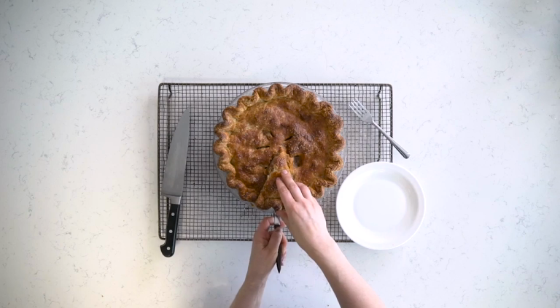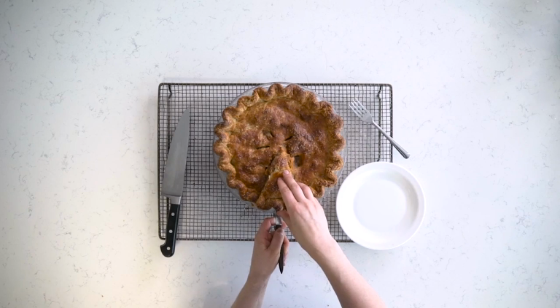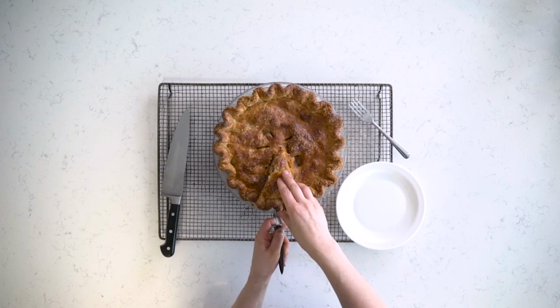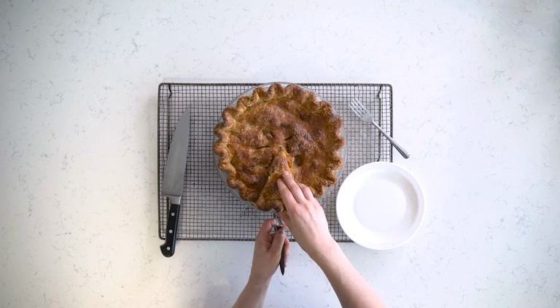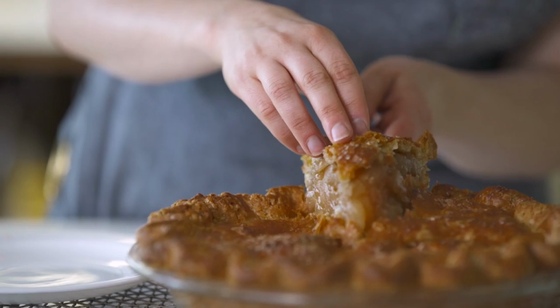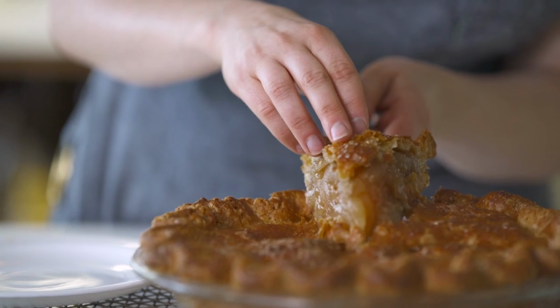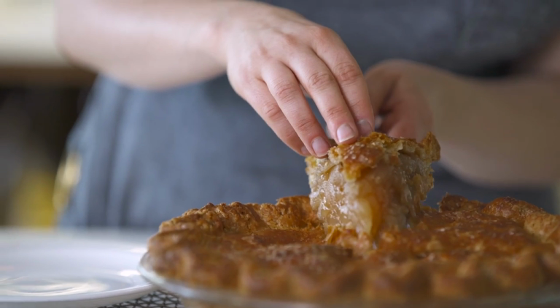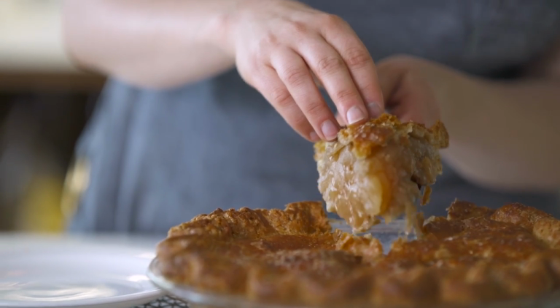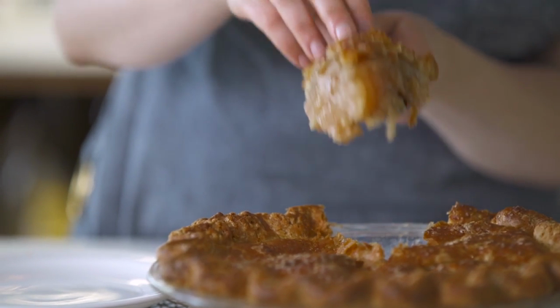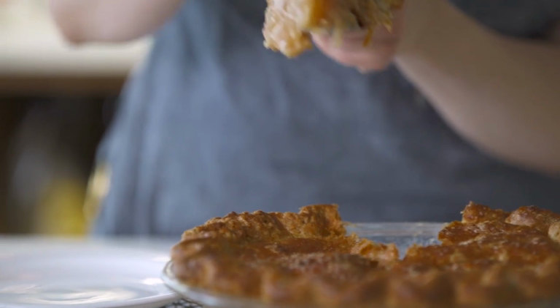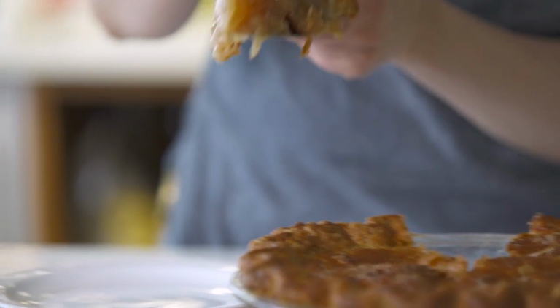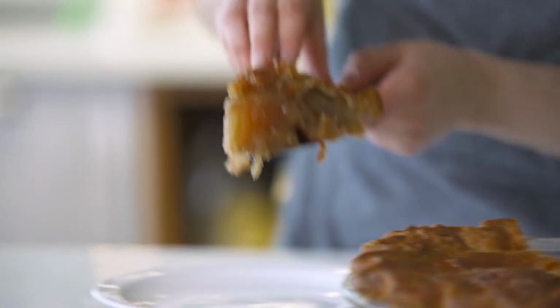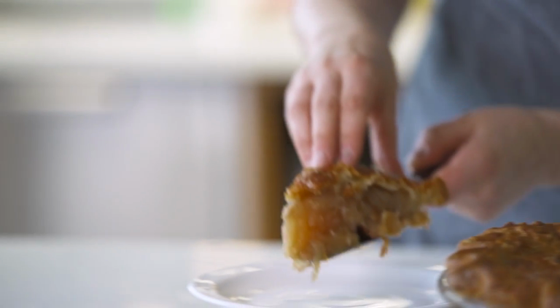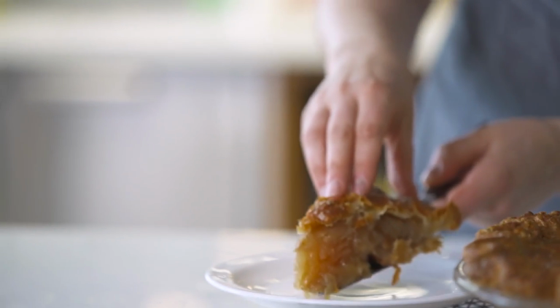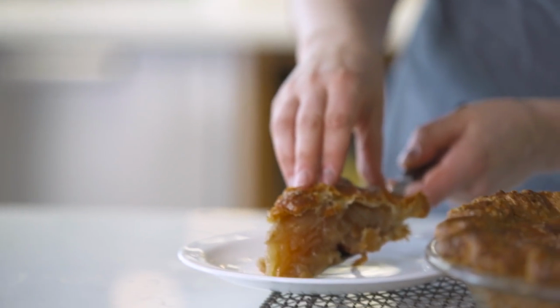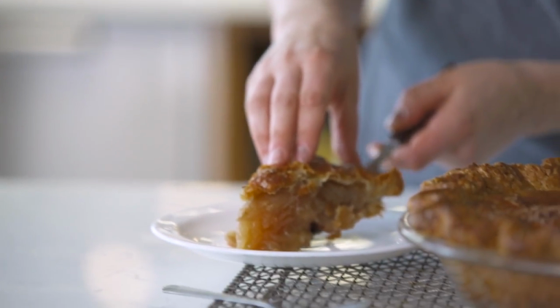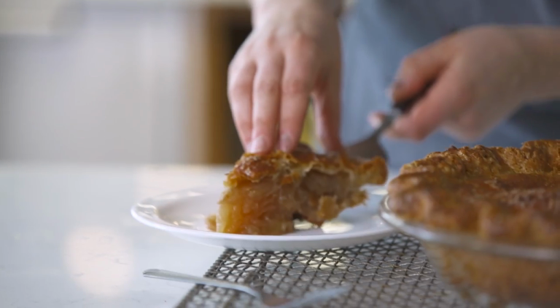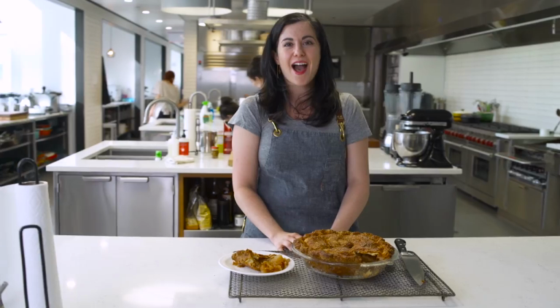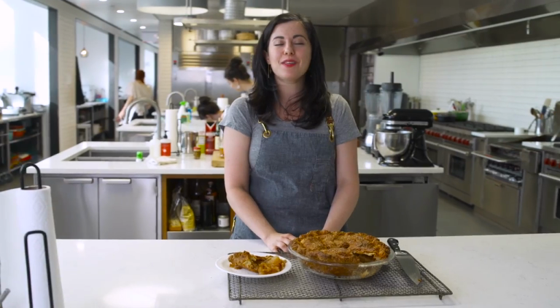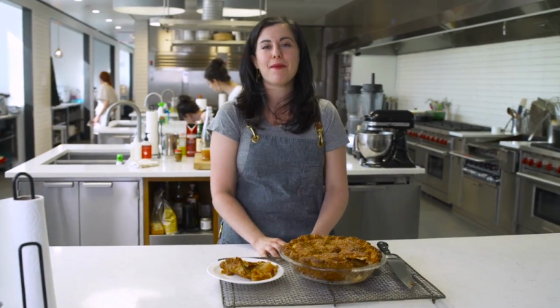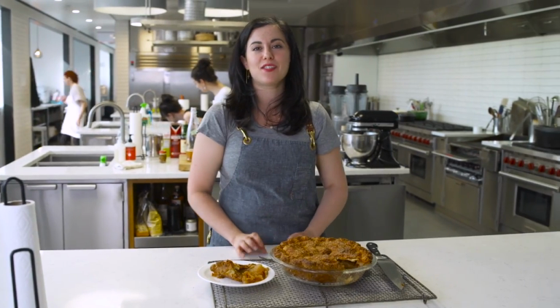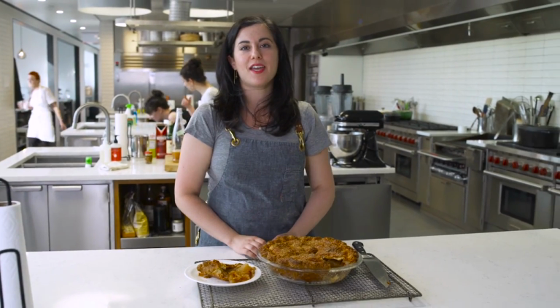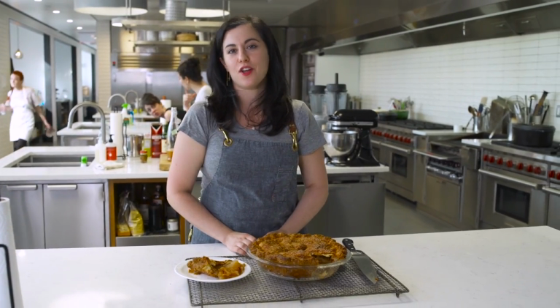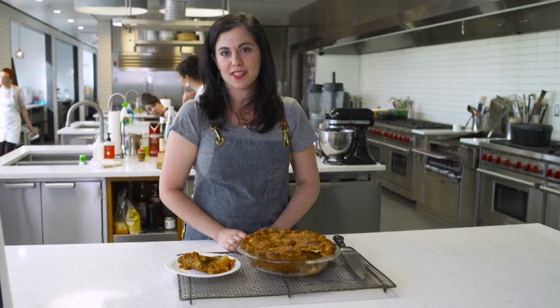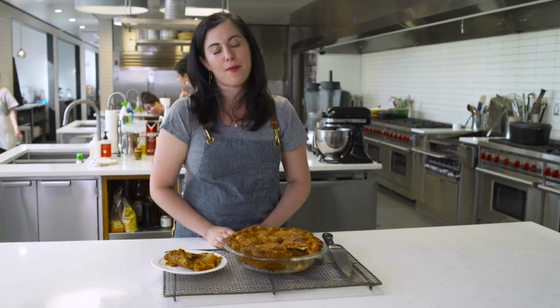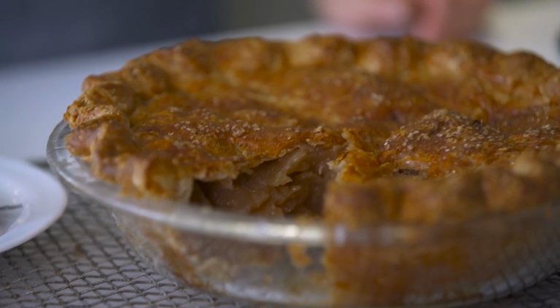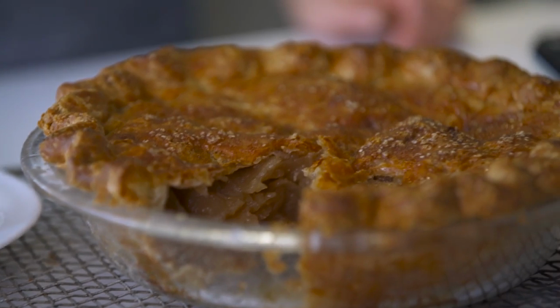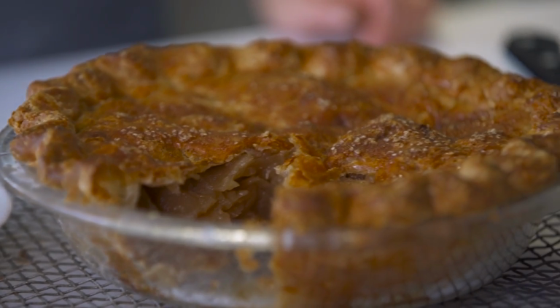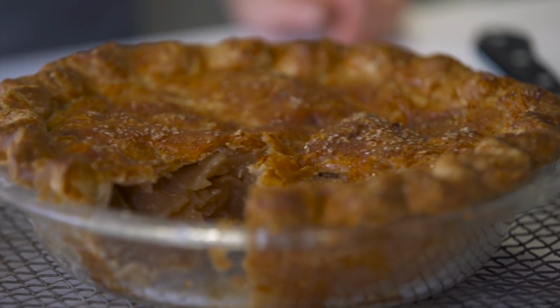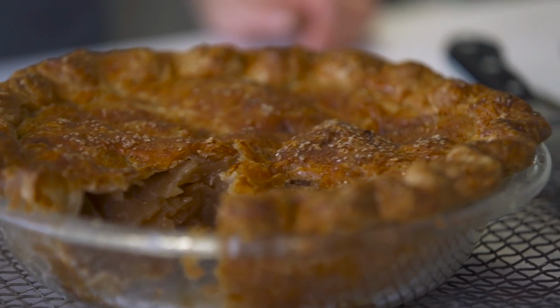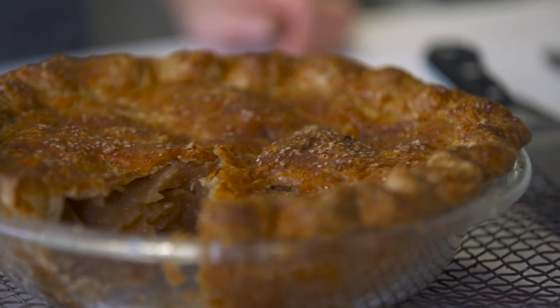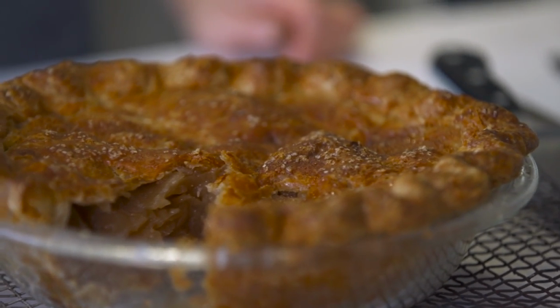I have brown crust on the bottom, the apples are tender, they didn't fall apart. It's a beautiful deep dish apple pie. I hope this pie makes its way into your Thanksgiving repertoire — it will definitely be on my table.